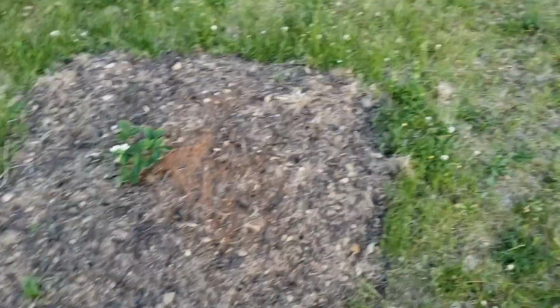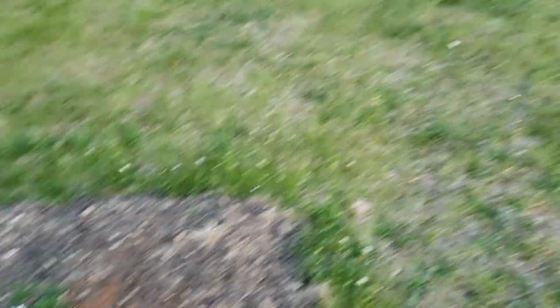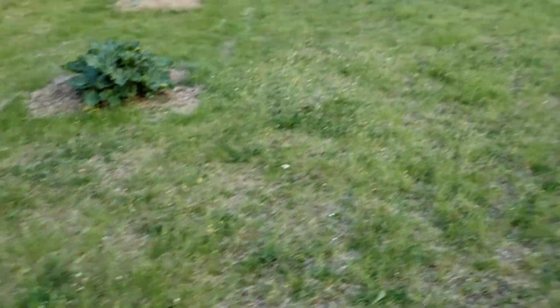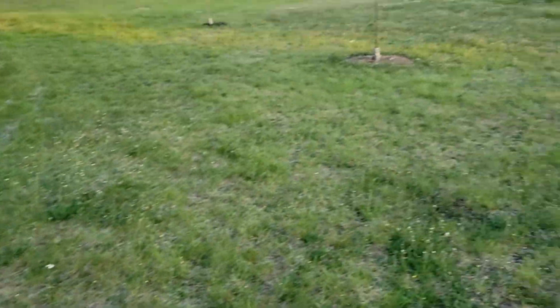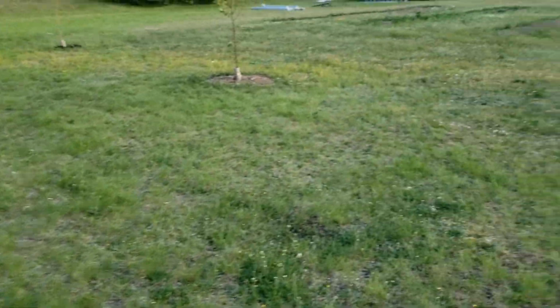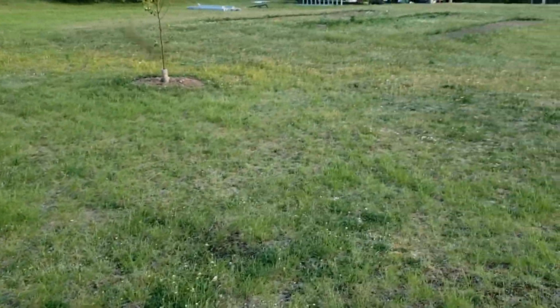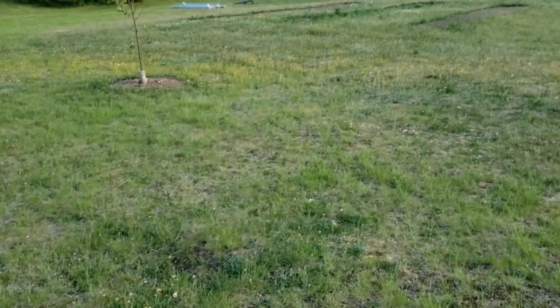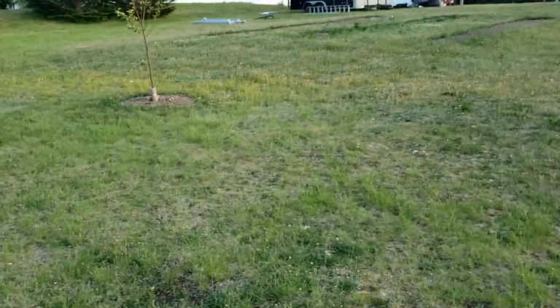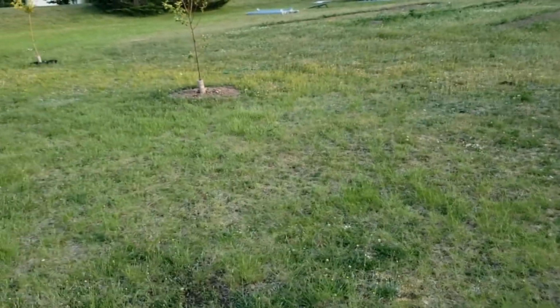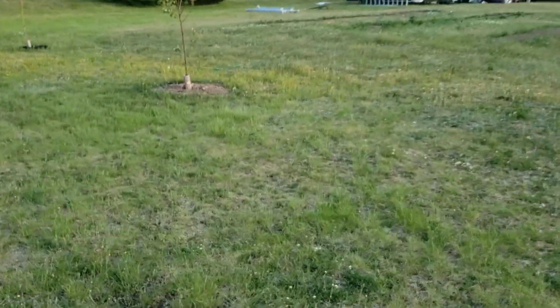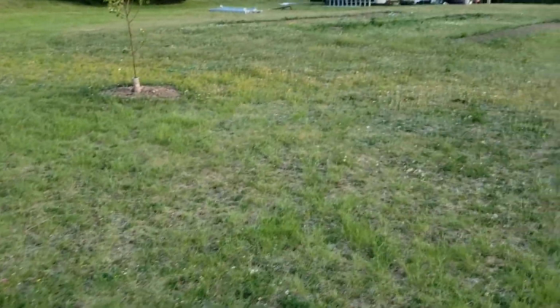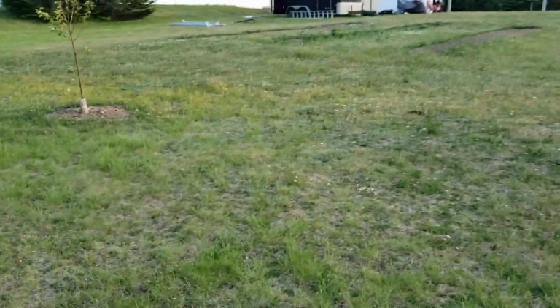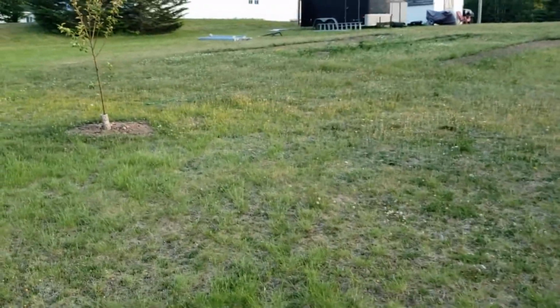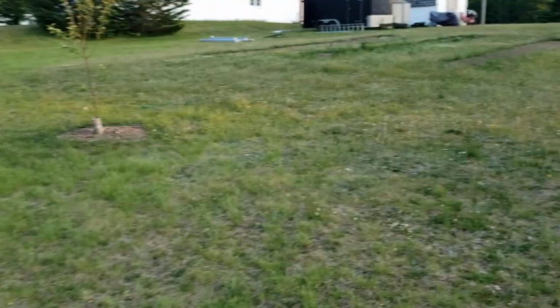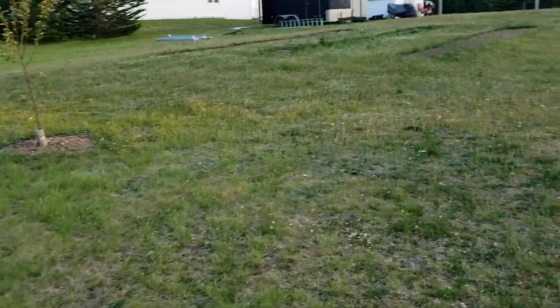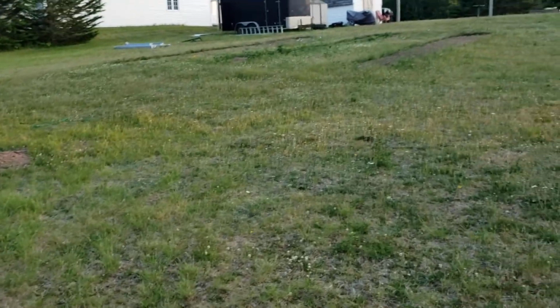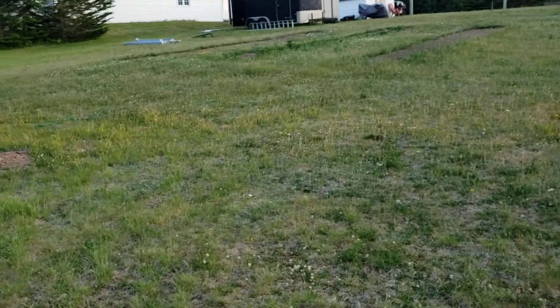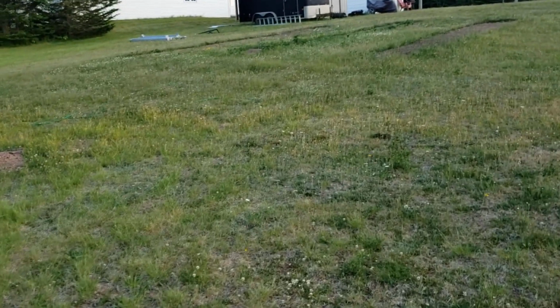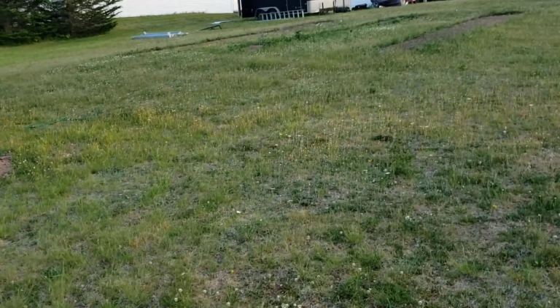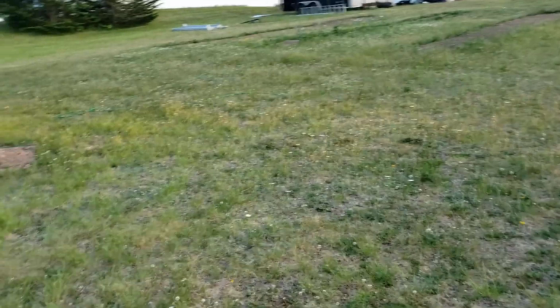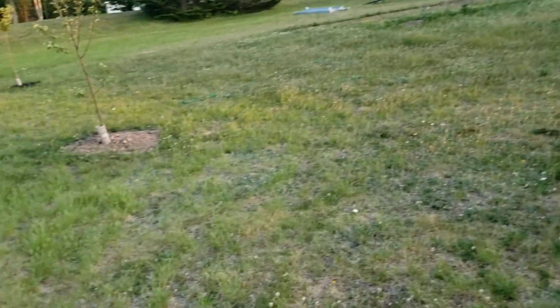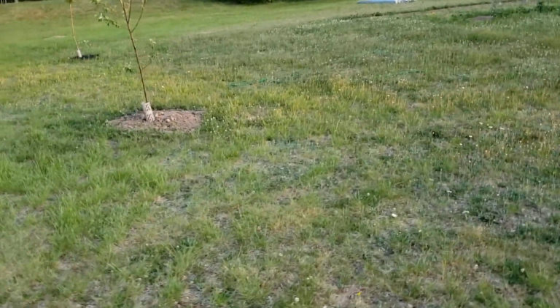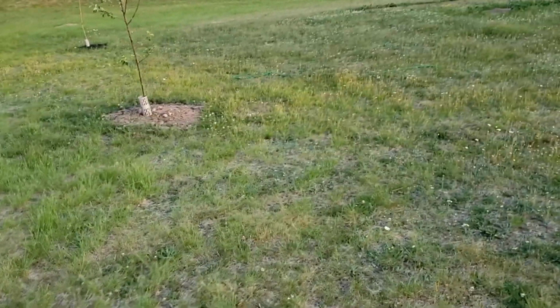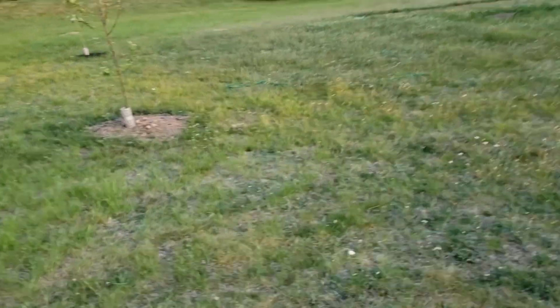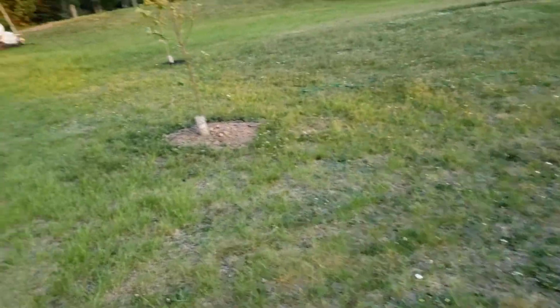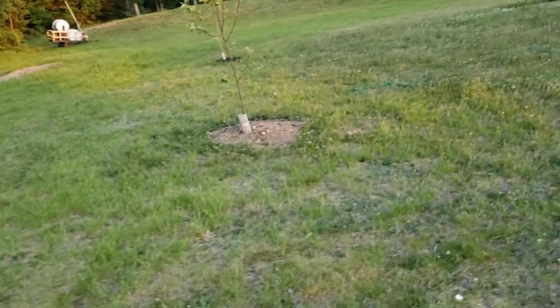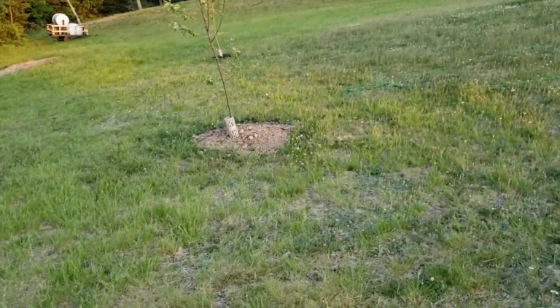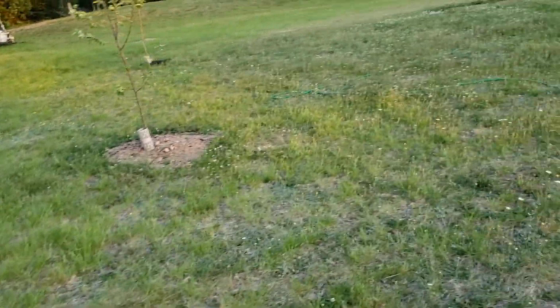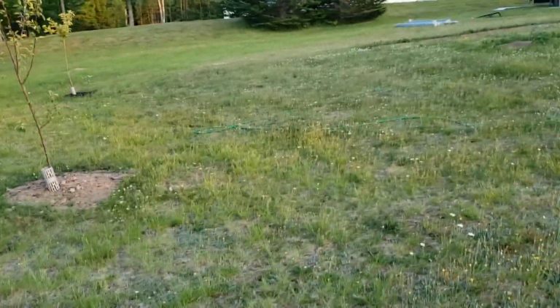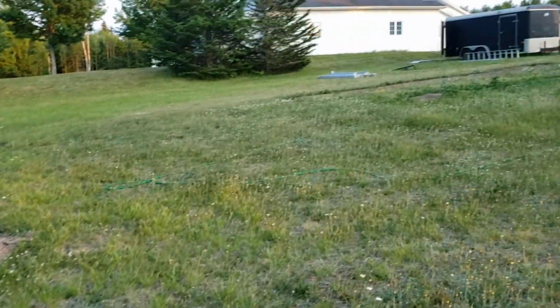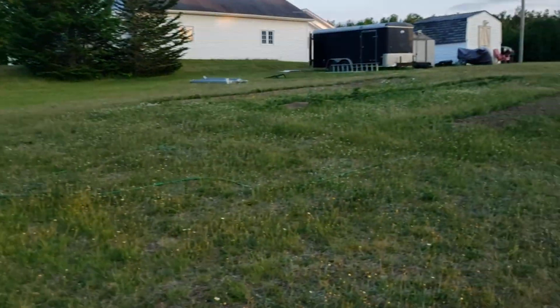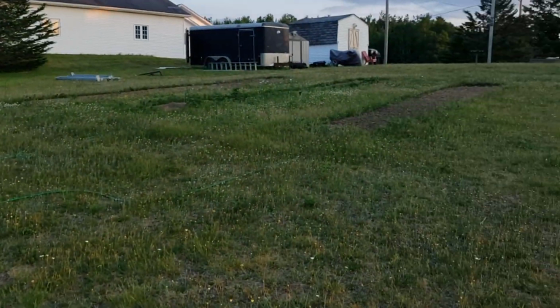Alright so that's the tour for today. I'm going to set up the sprinkler and turn it on. We're in the middle of a heat wave, so I'm giving them a little extra water every second day. Hopefully they'll survive it.